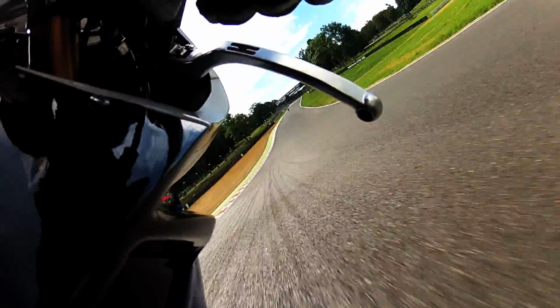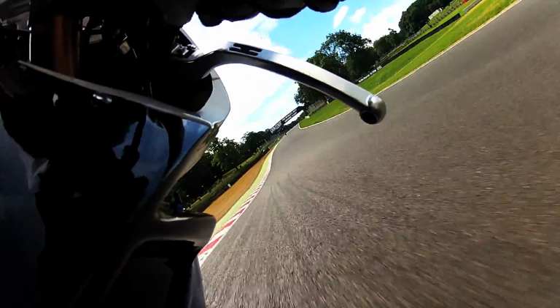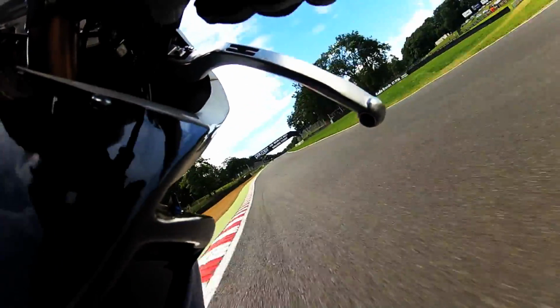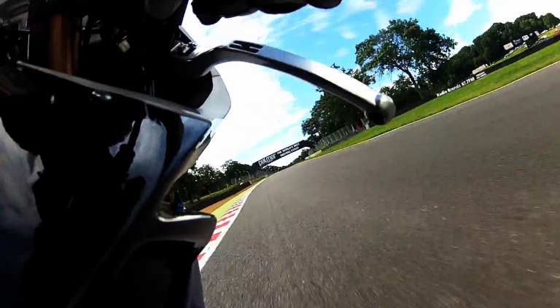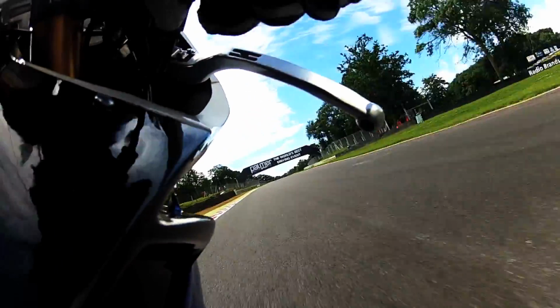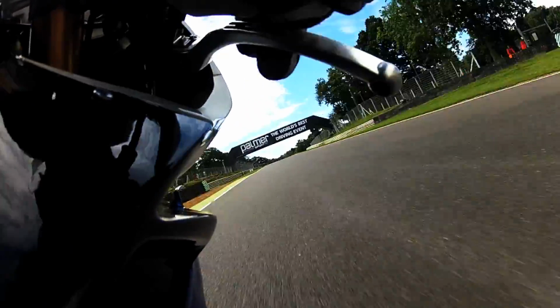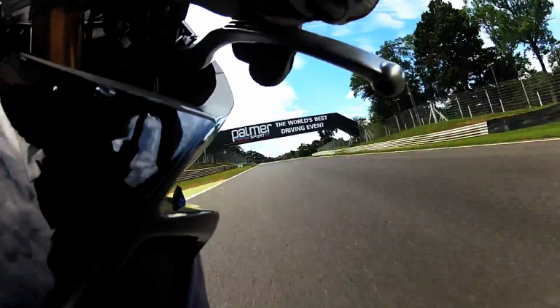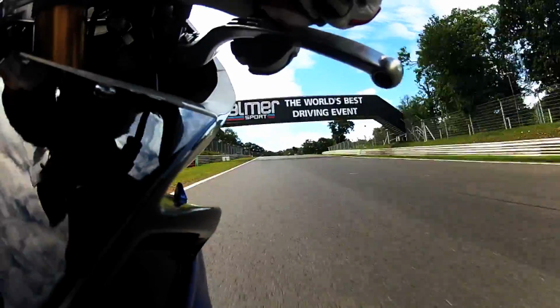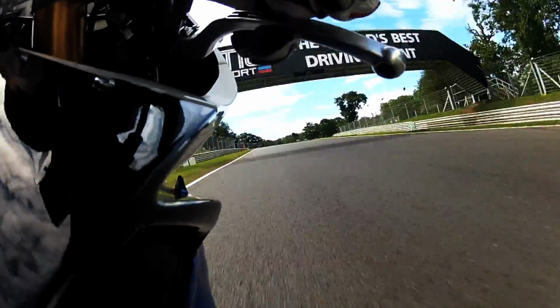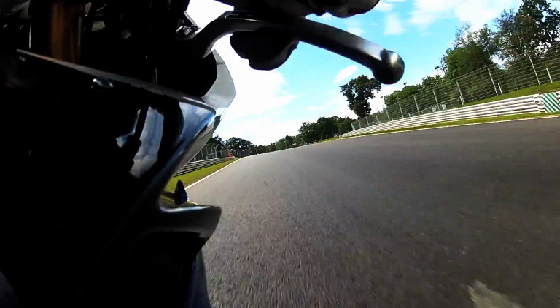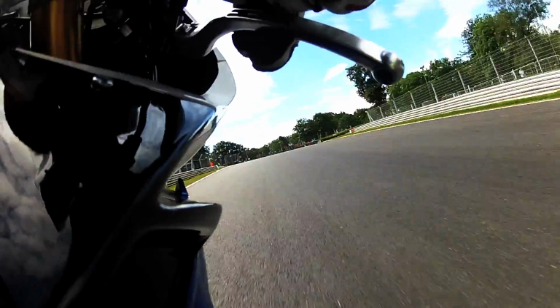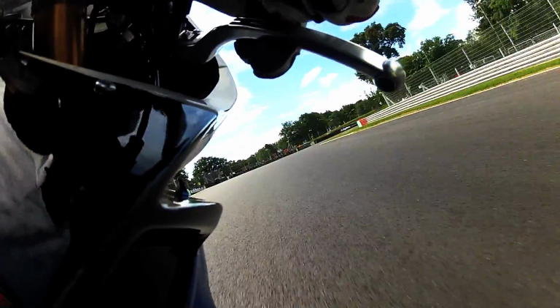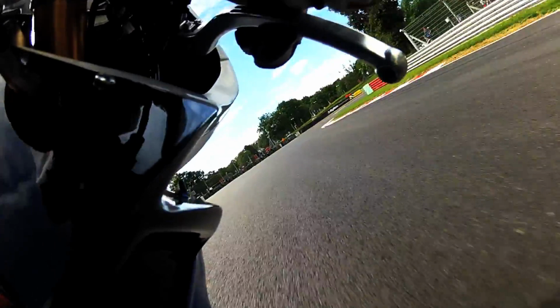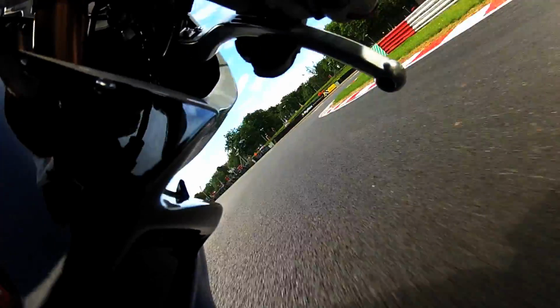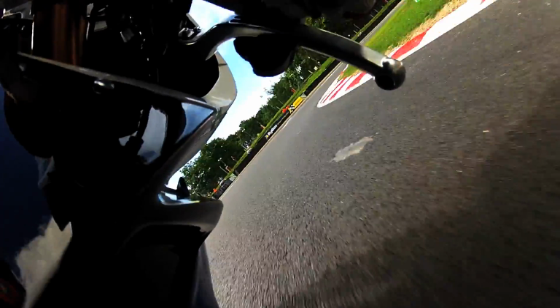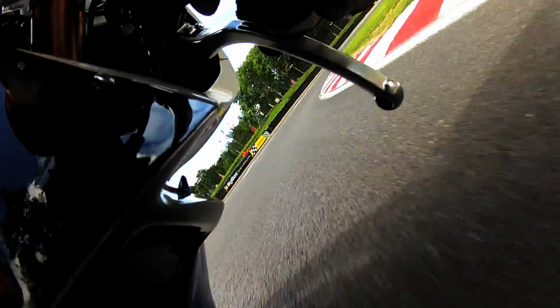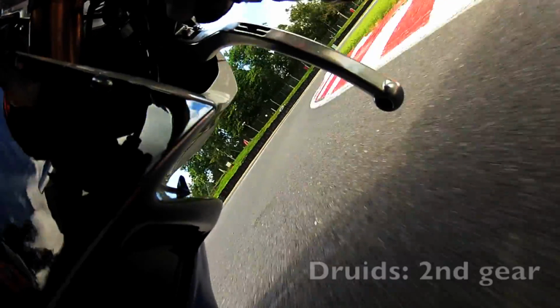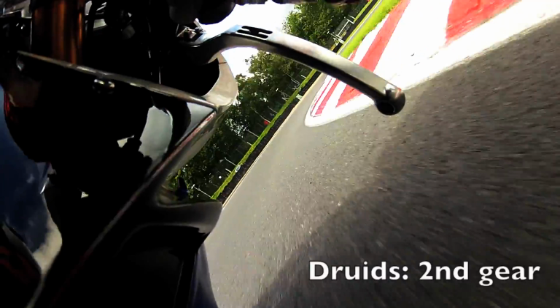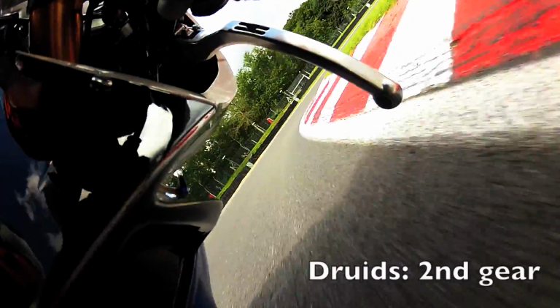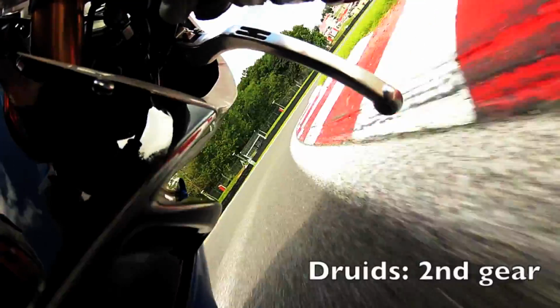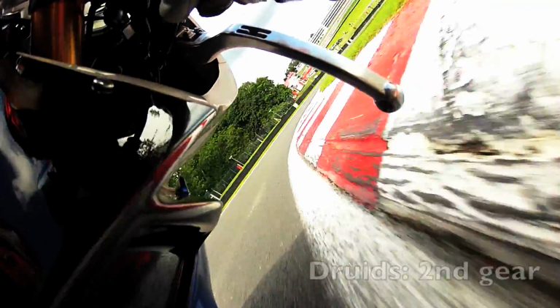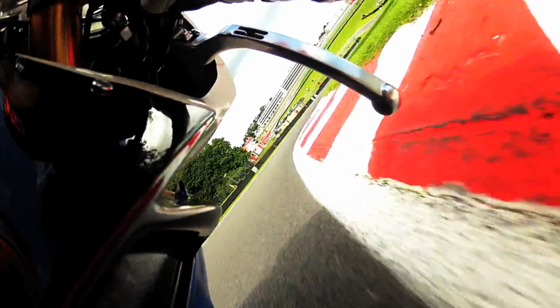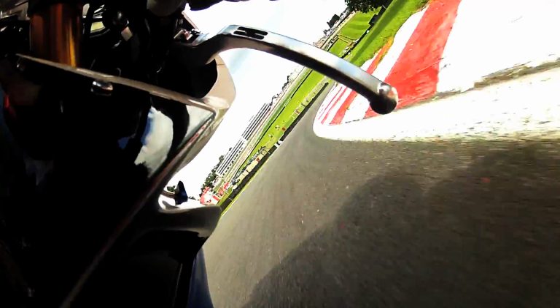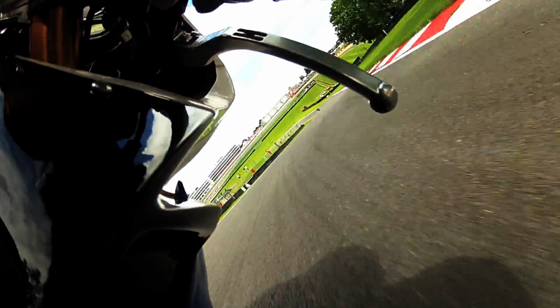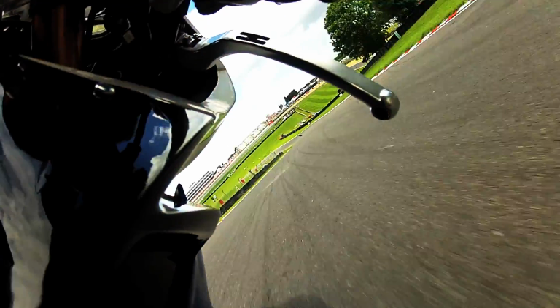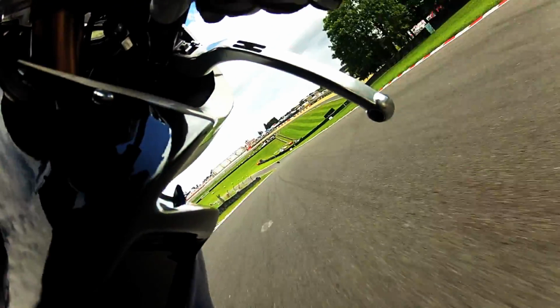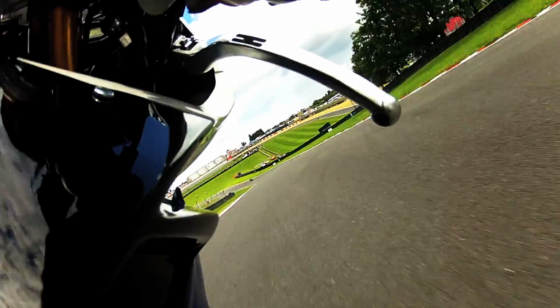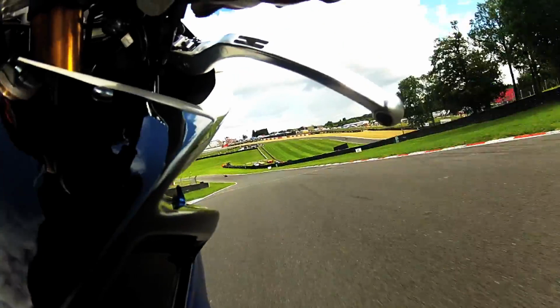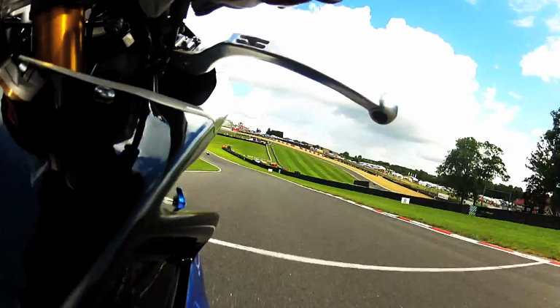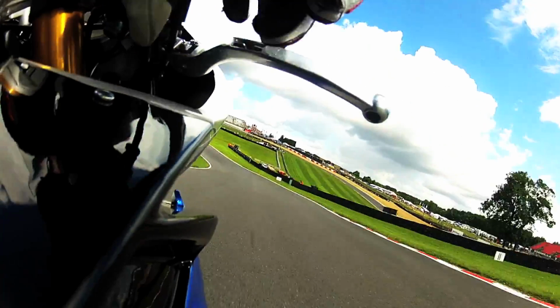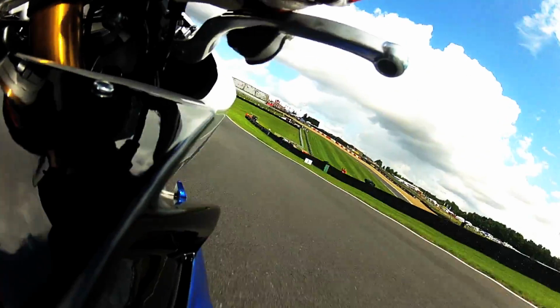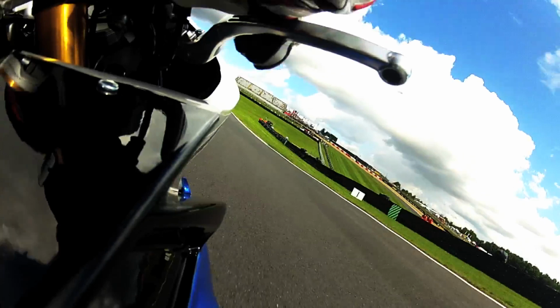Up the hill into Druids, down into 2nd, turning in quite early and keeping it quite tight here because it's a slow corner — just taking the shortest way round and then picking it up, driving it down the hill, only using about two-thirds of the track on the exit.